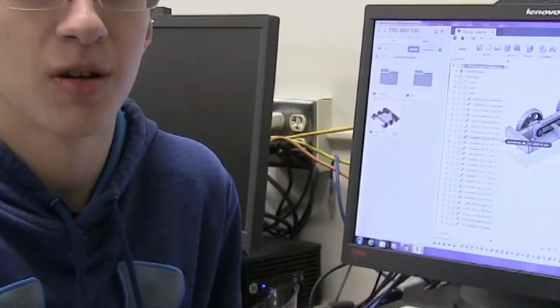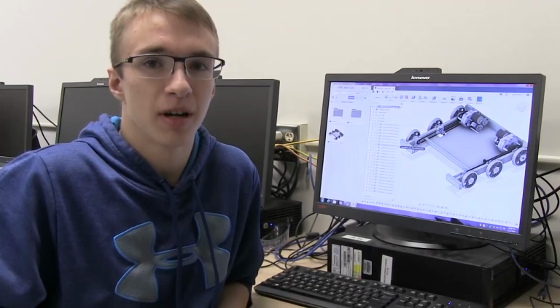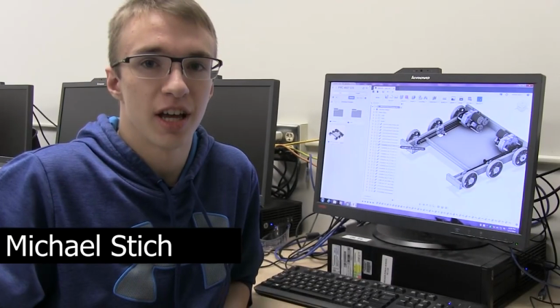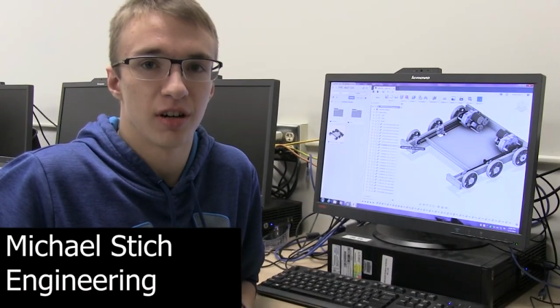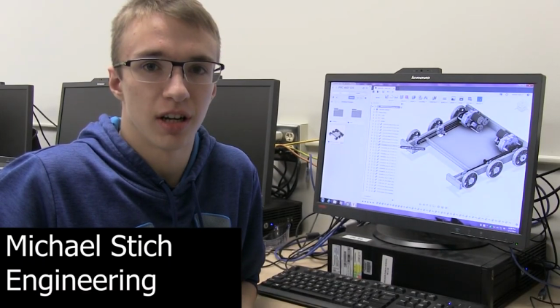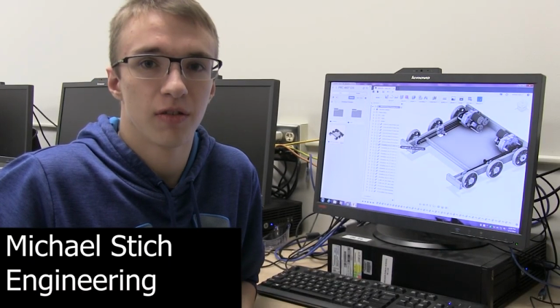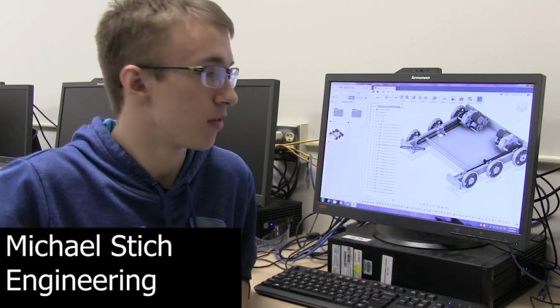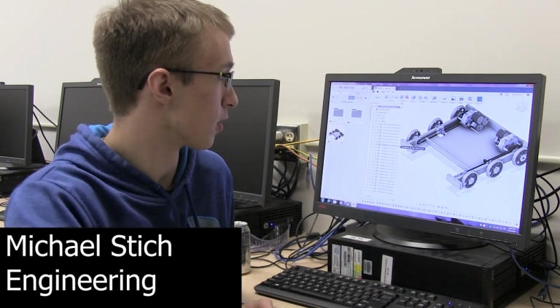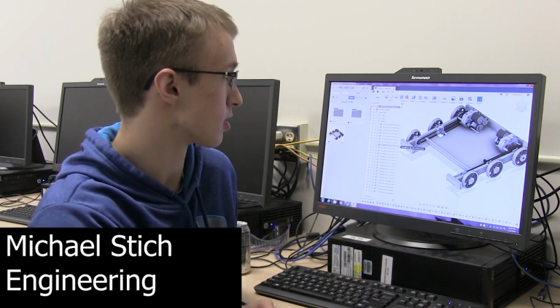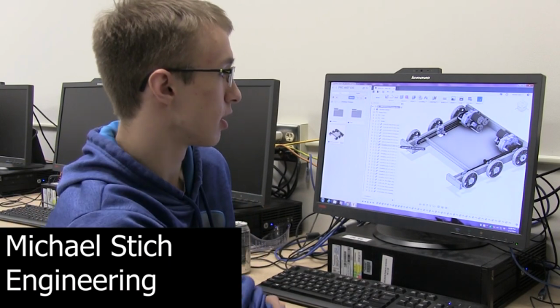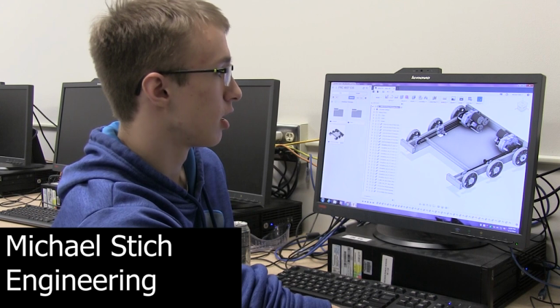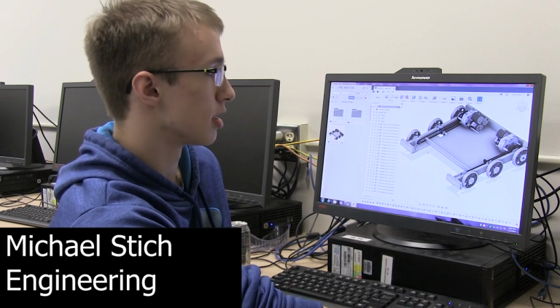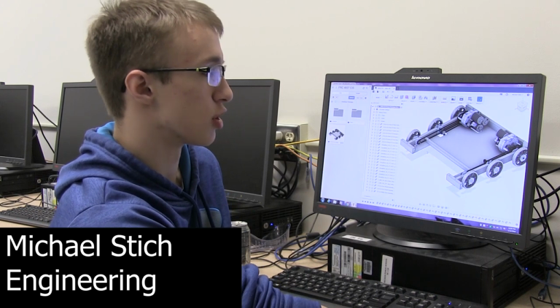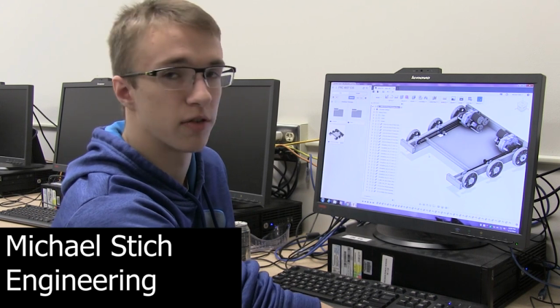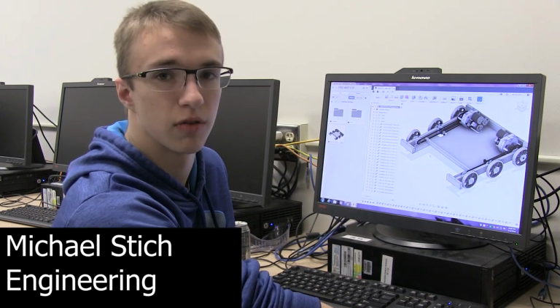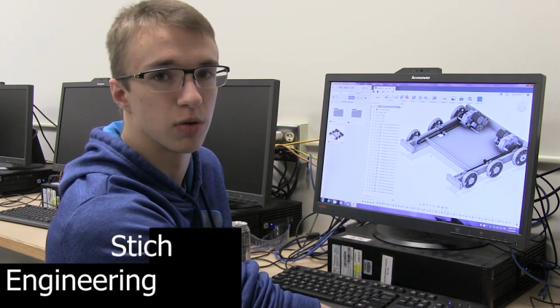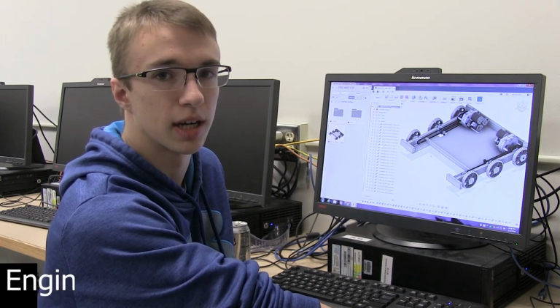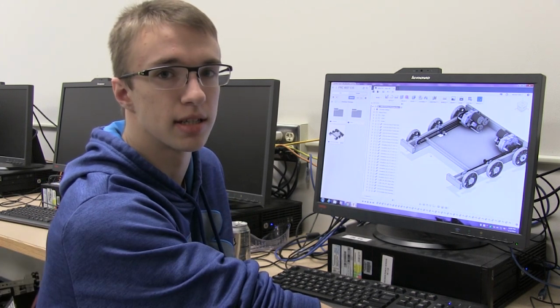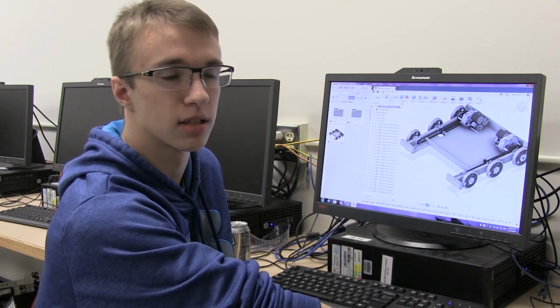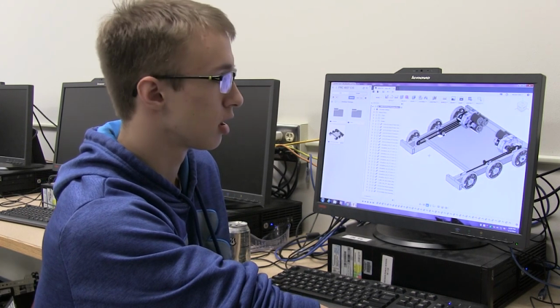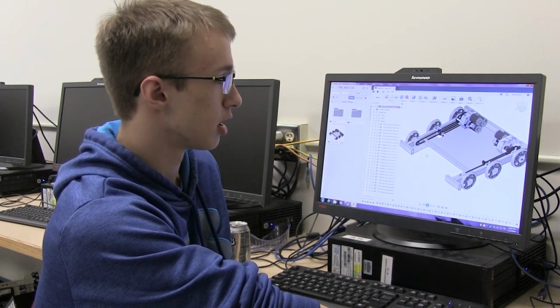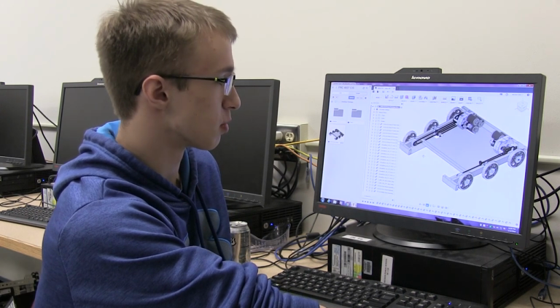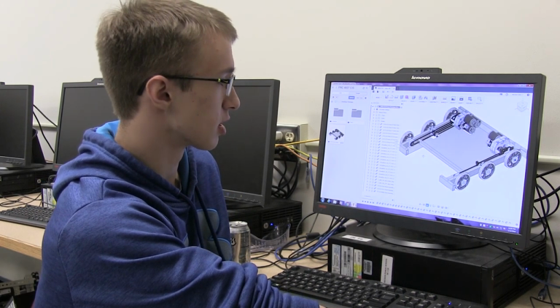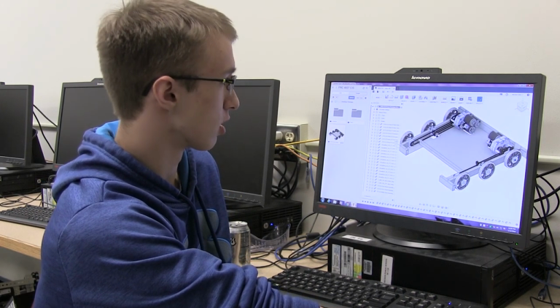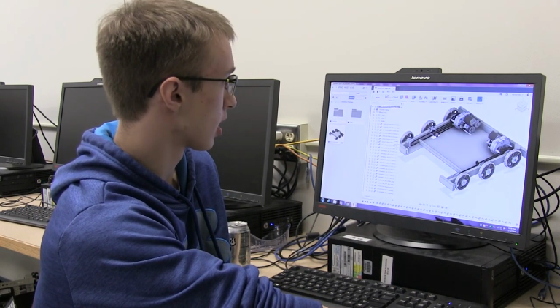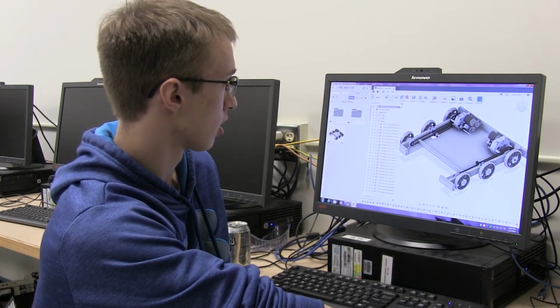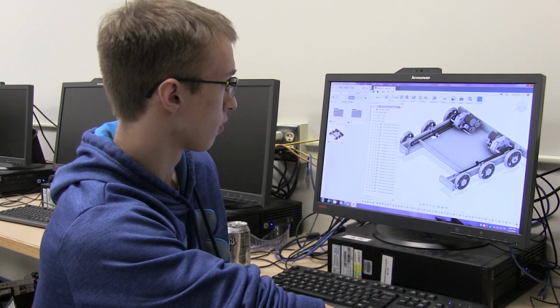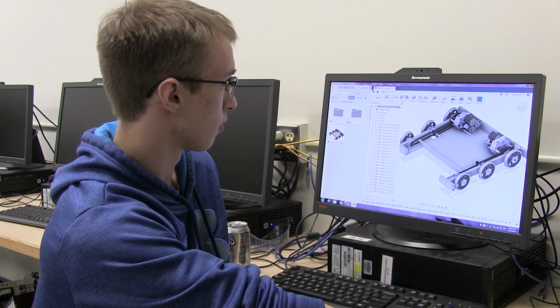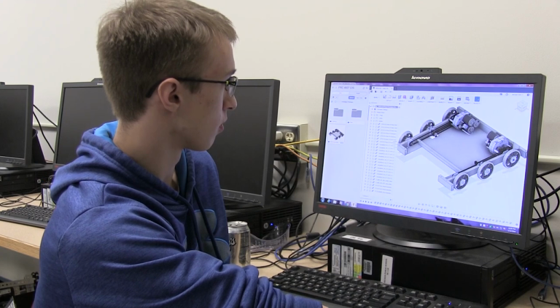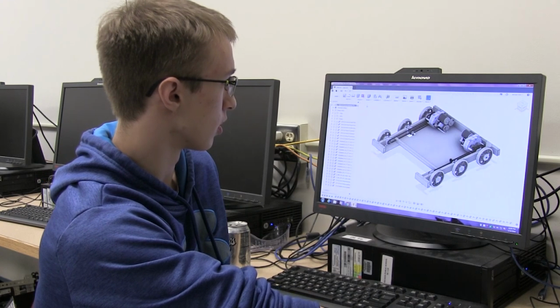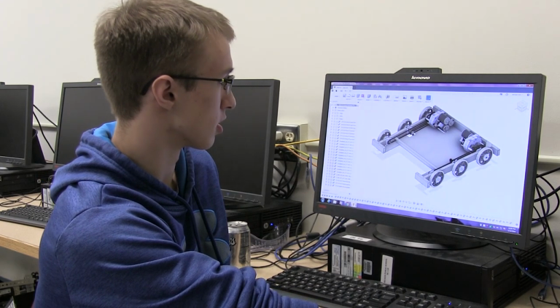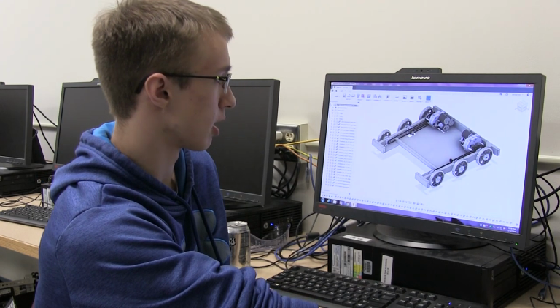I'm Michael, the engineering lead on team 47. This is our drivetrain for the 2019 season — this is what it's going to look like for this year's game.